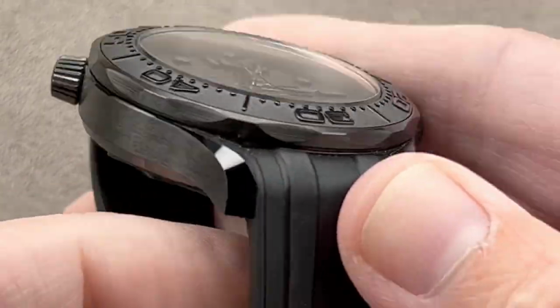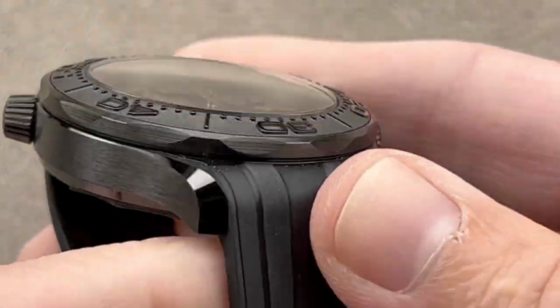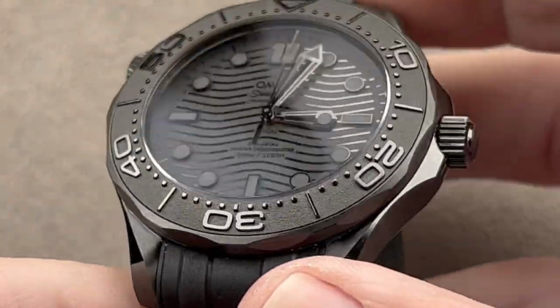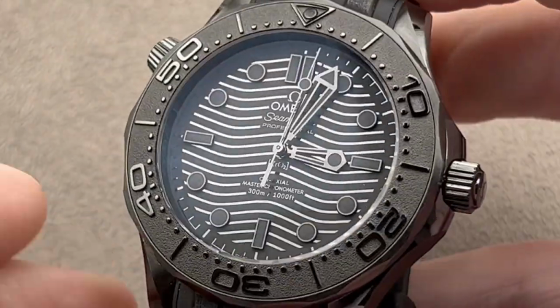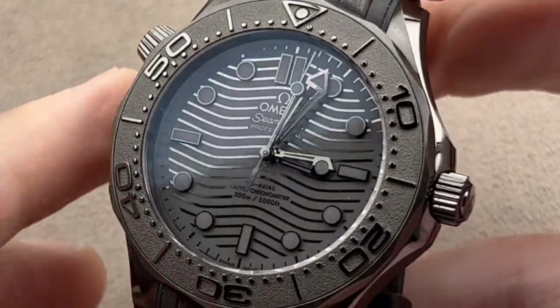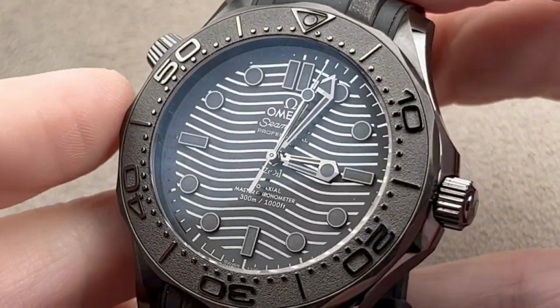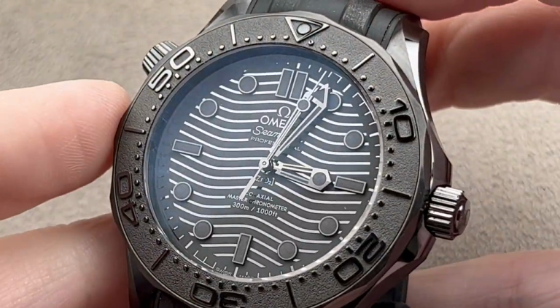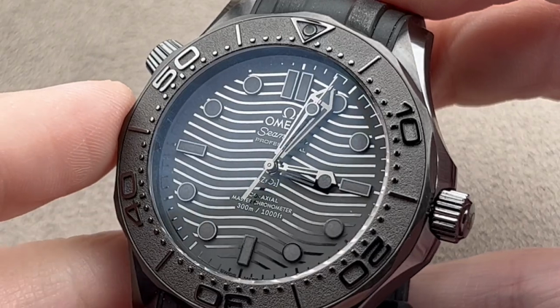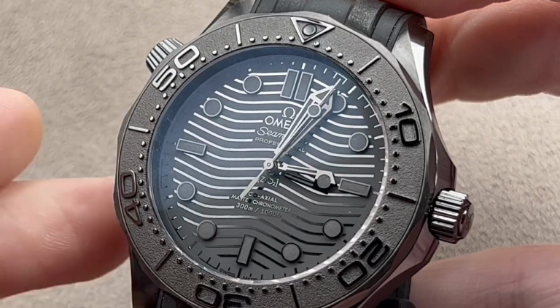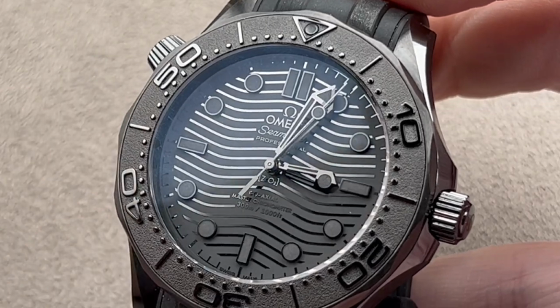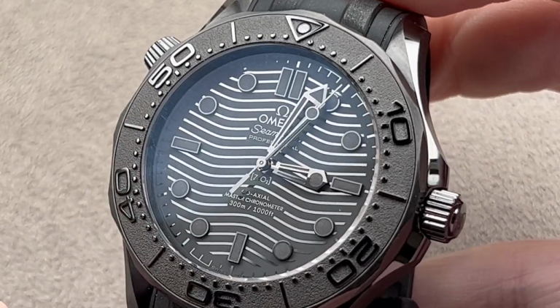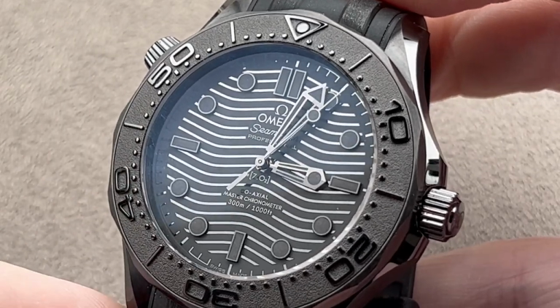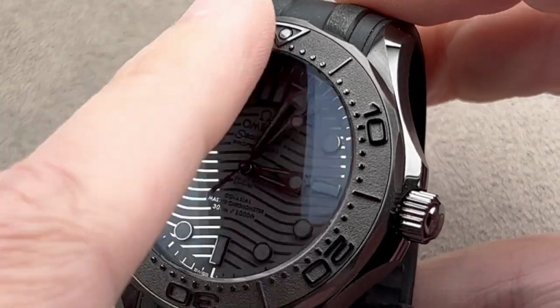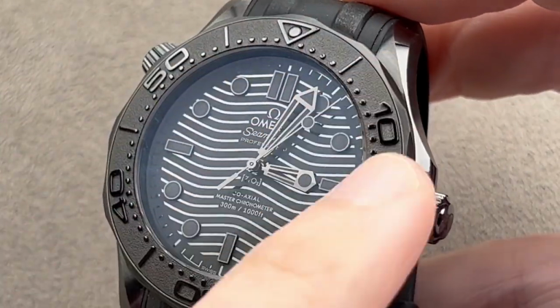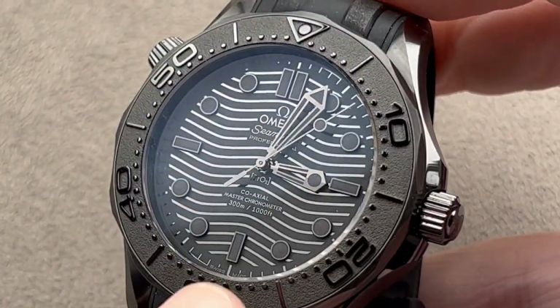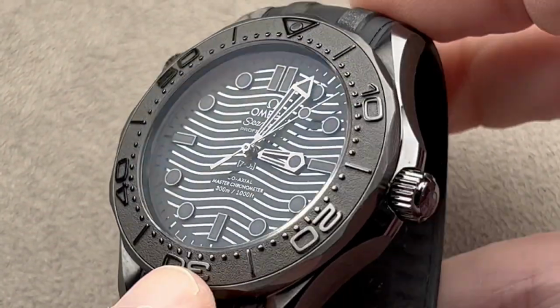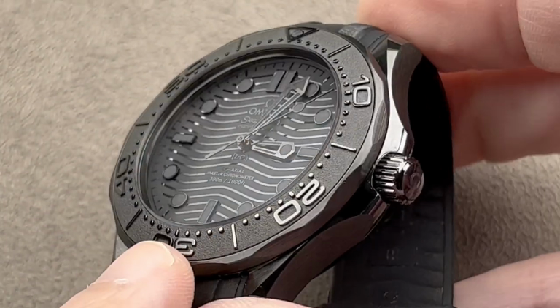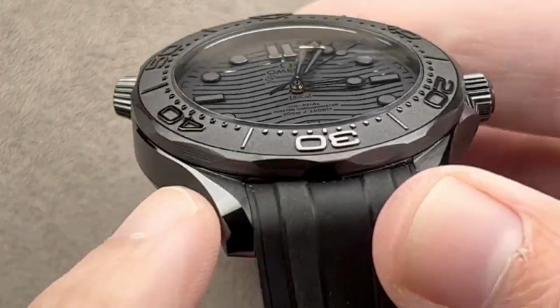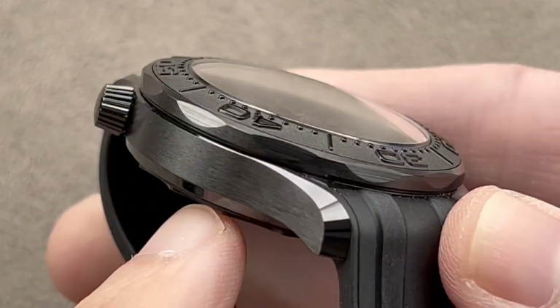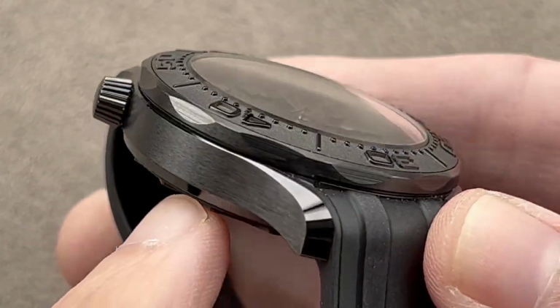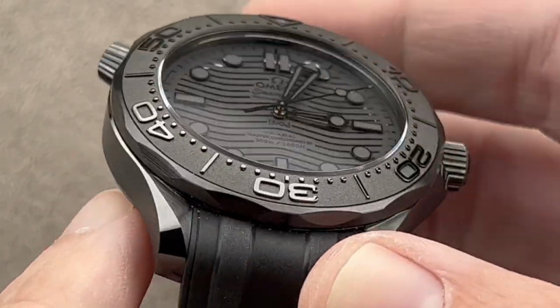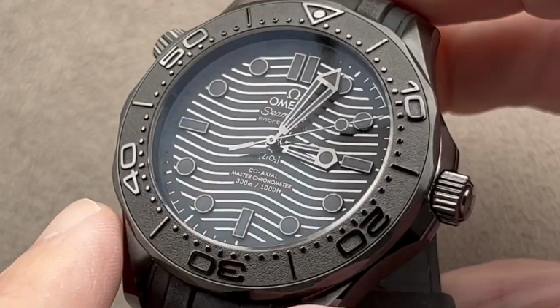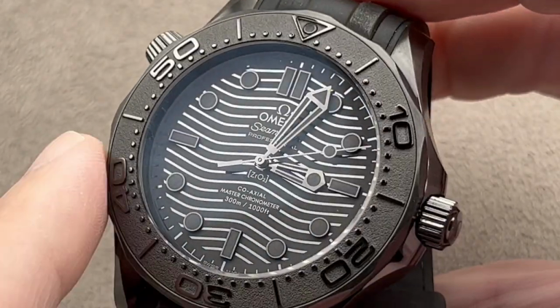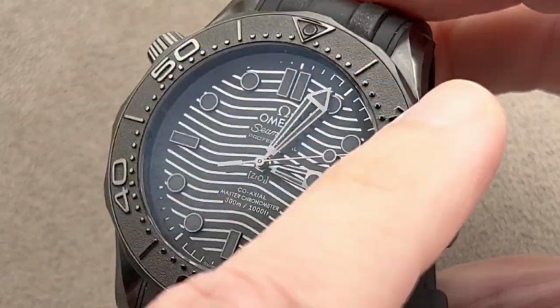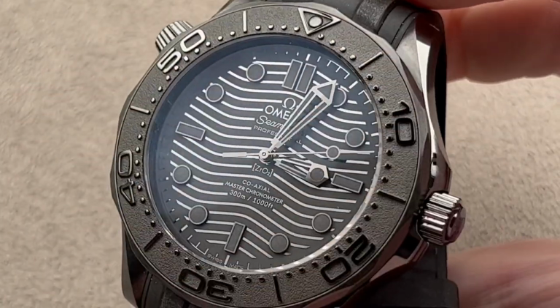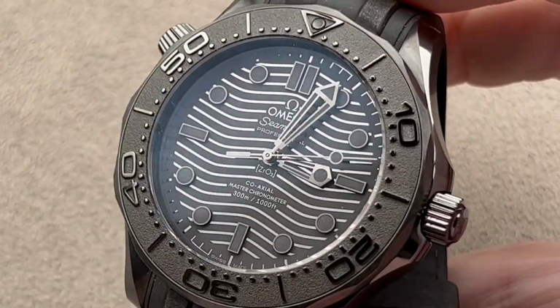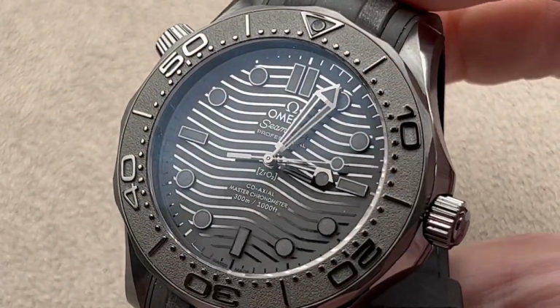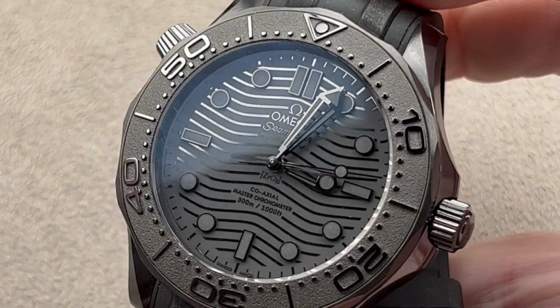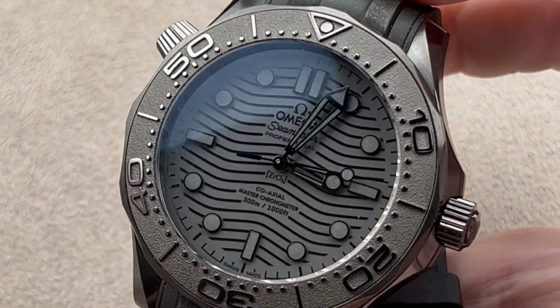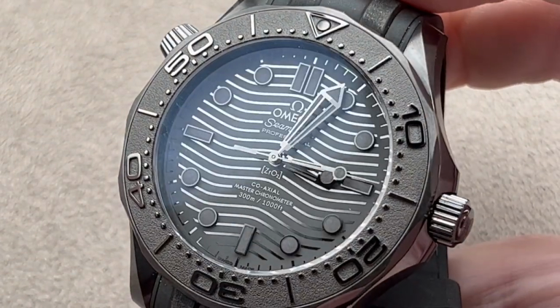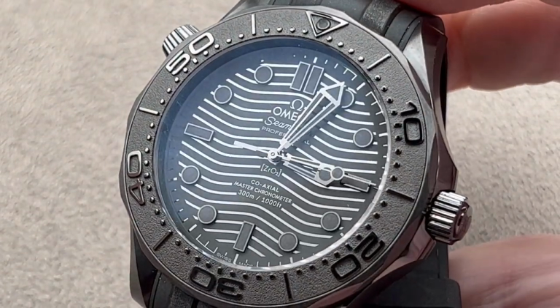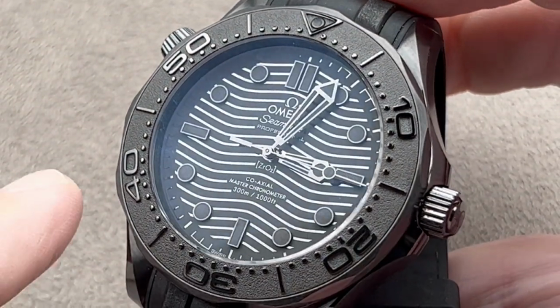During the latest variant, debuted in 2018, we've had a range of sizes and styles. Starting in 2019, we got a ceramic case — 43.5mm in black ceramic. That was a good start, but Omega thought it could take the theme even further.